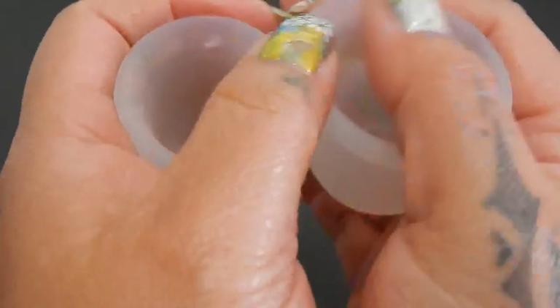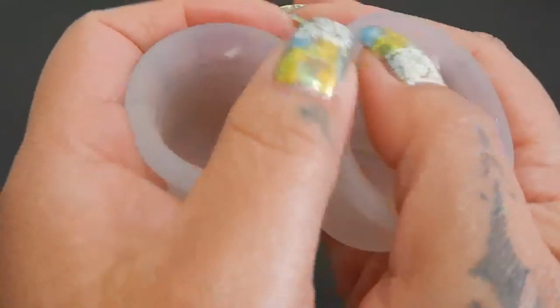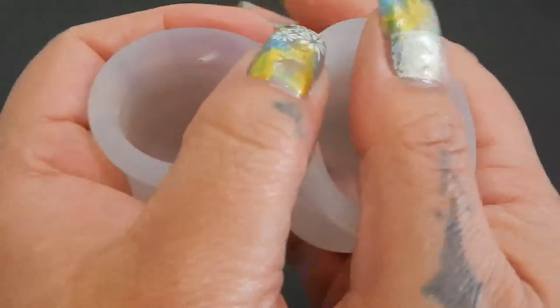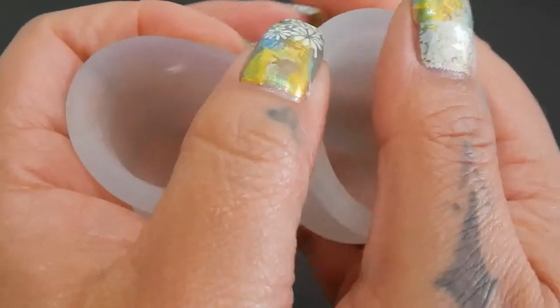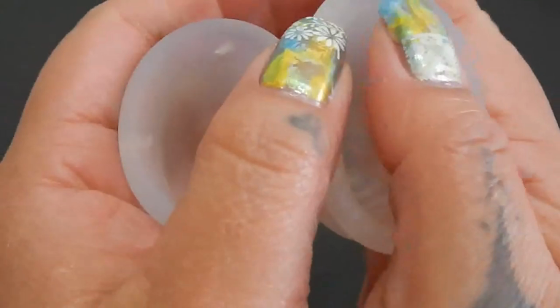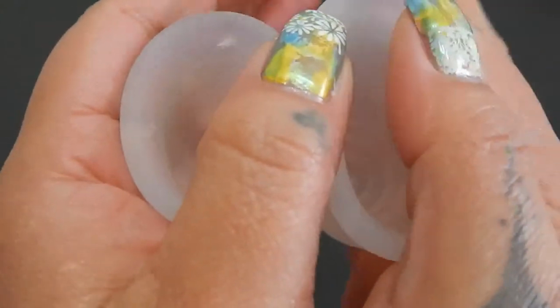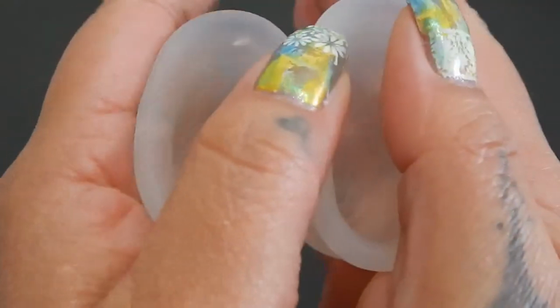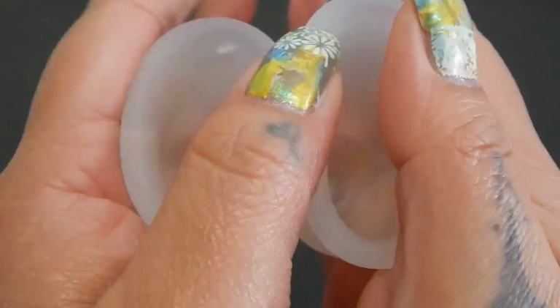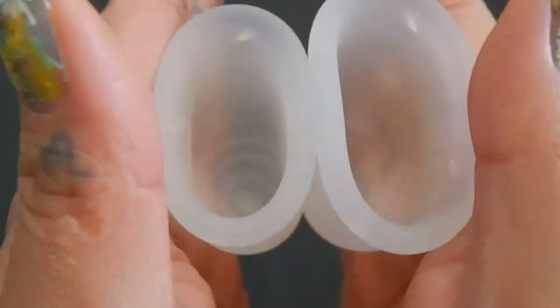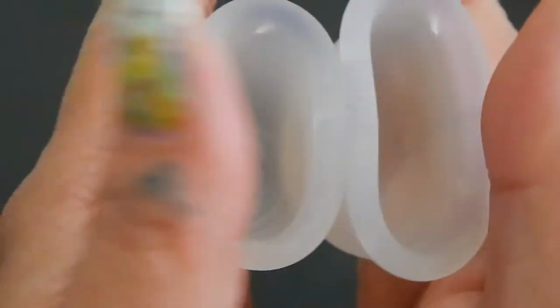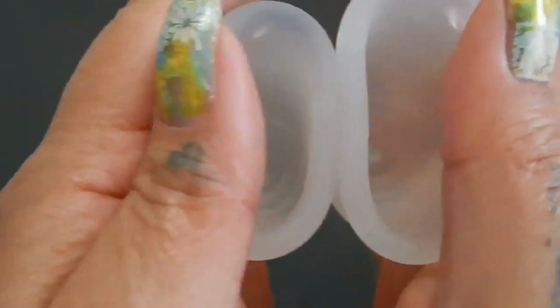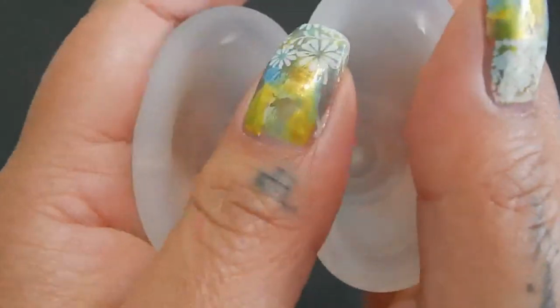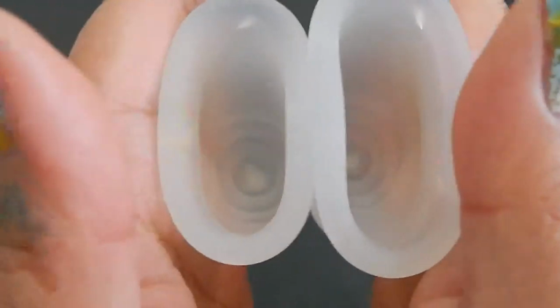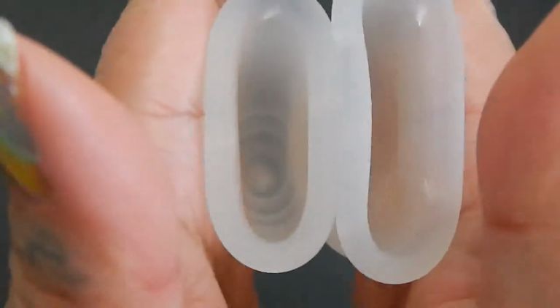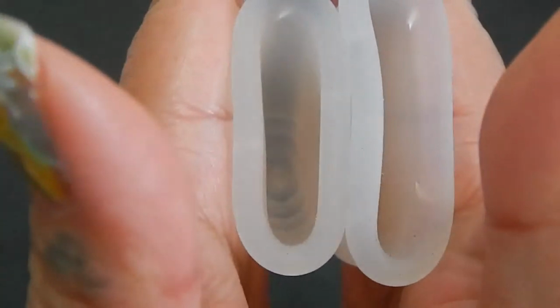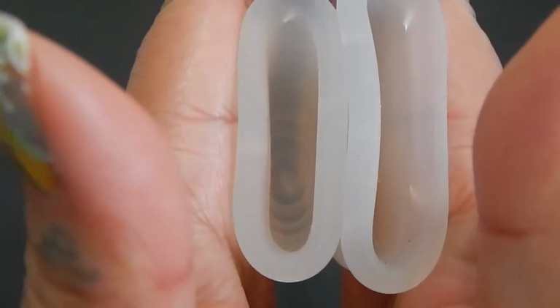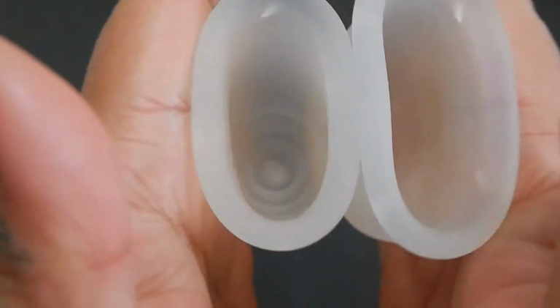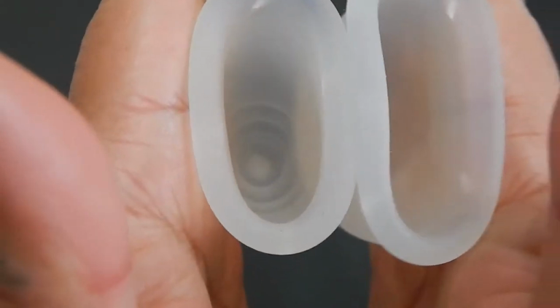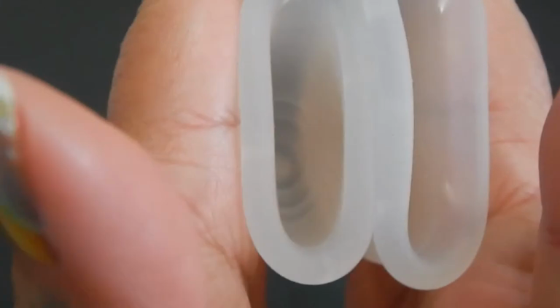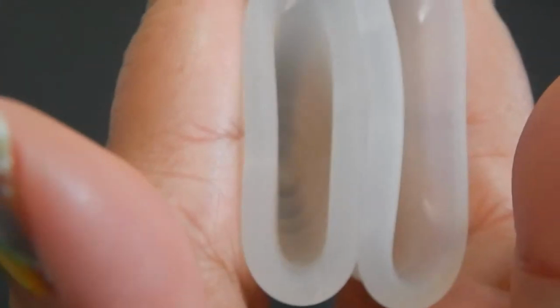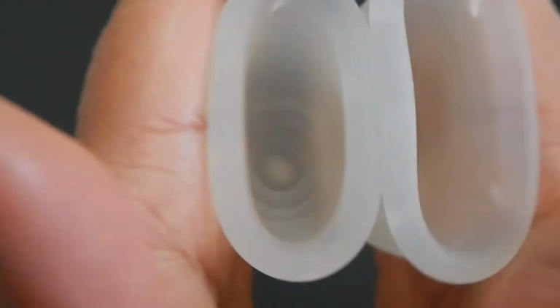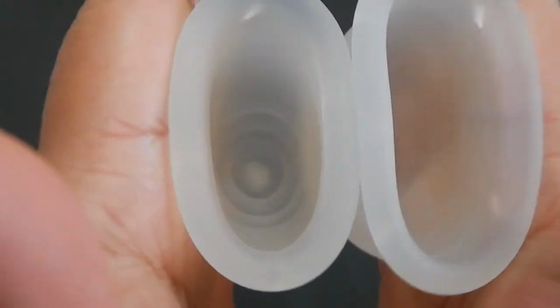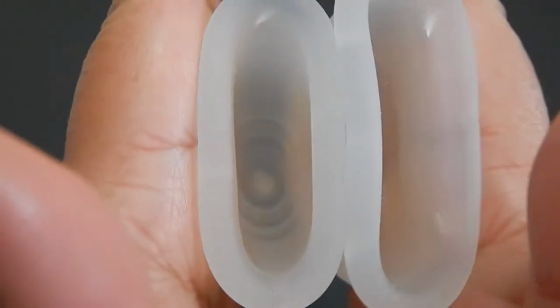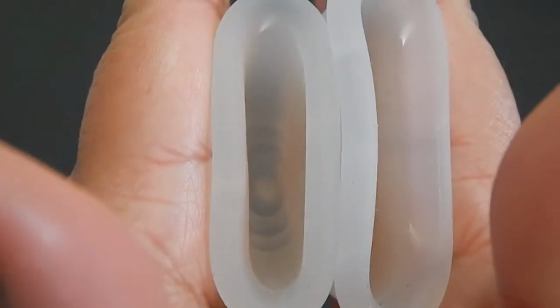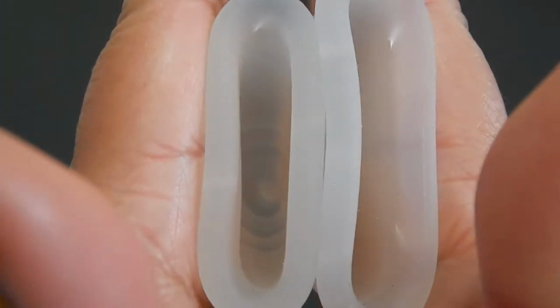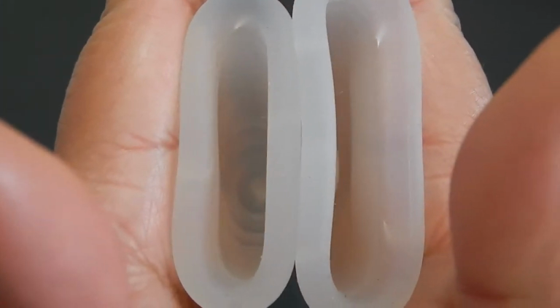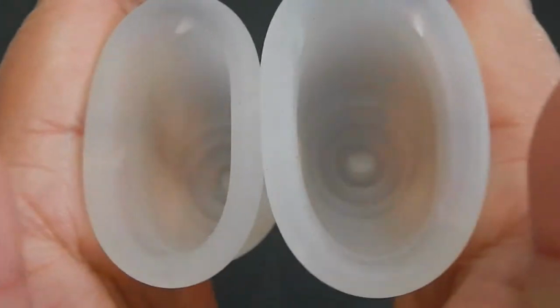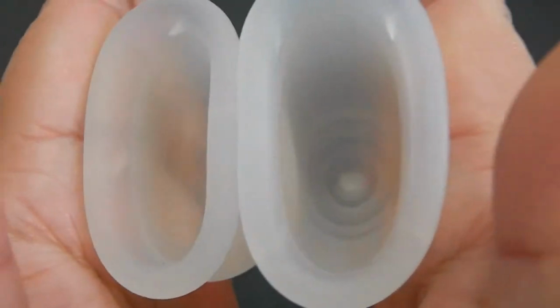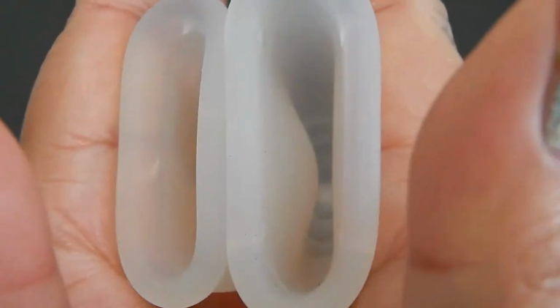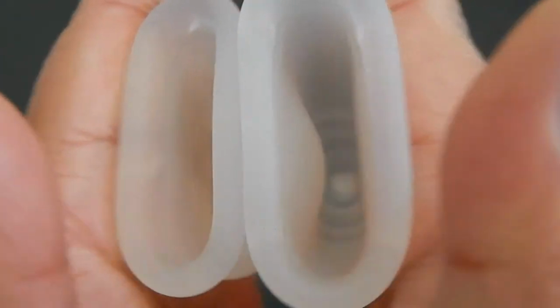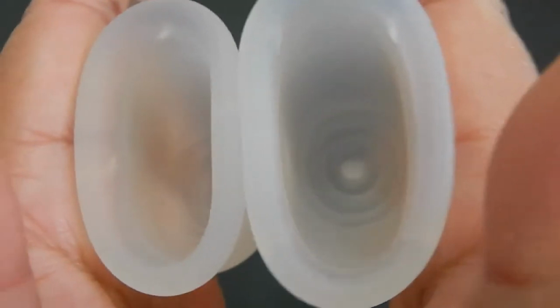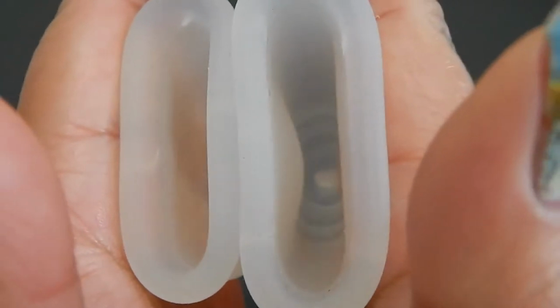Here is the inside of the small Lennacup Sensitive and the large Lennacup Sensitive.